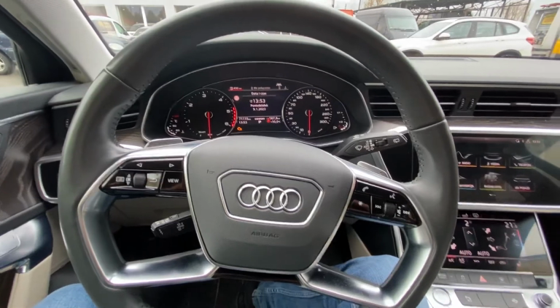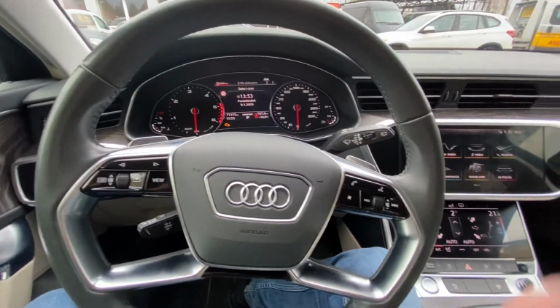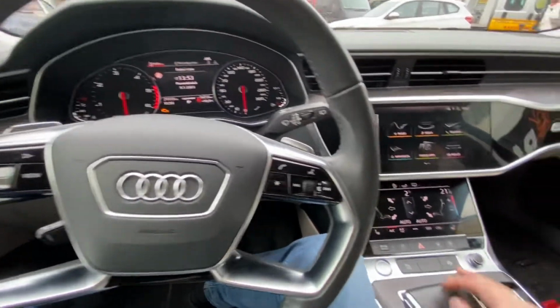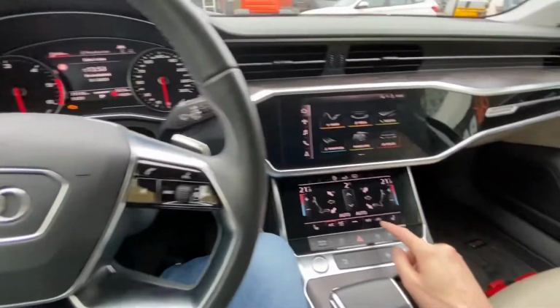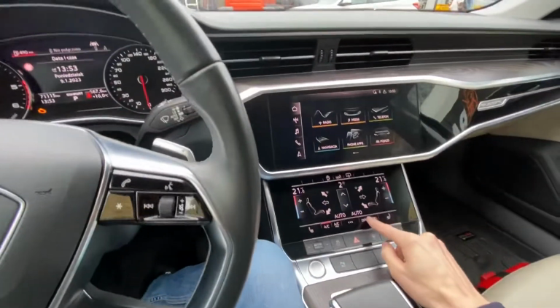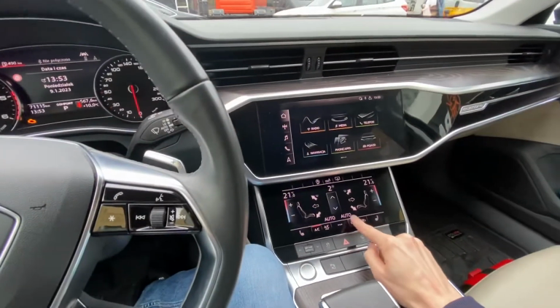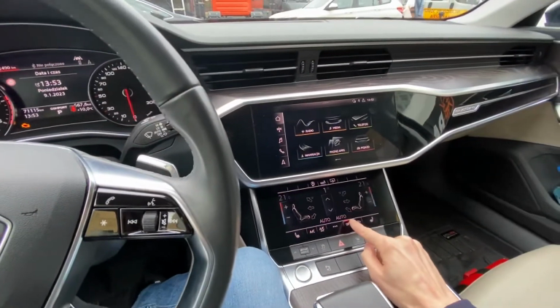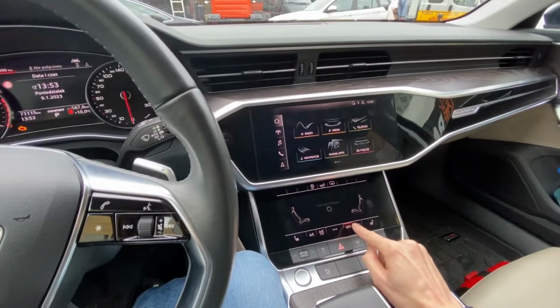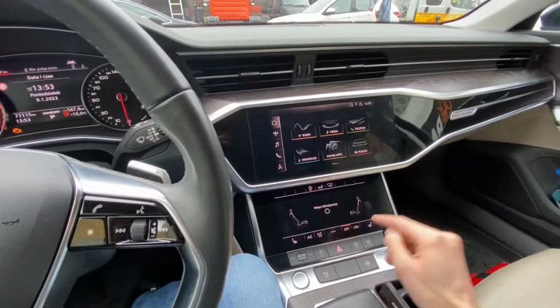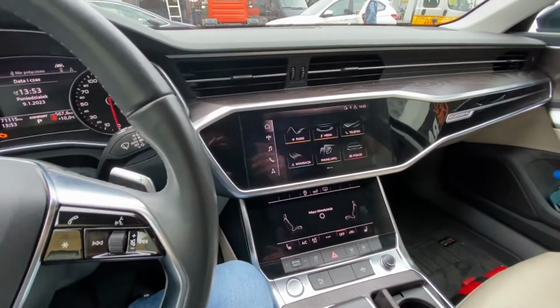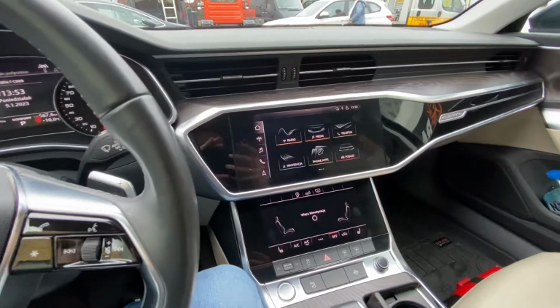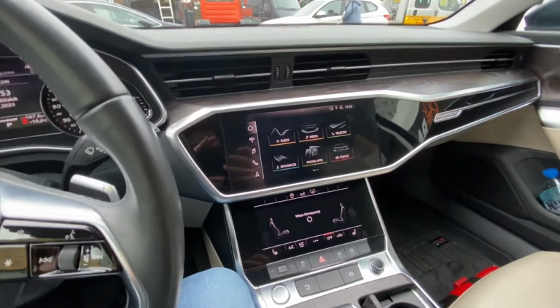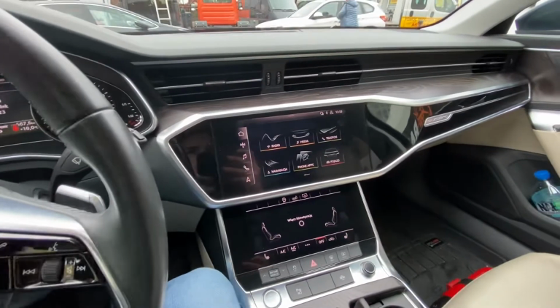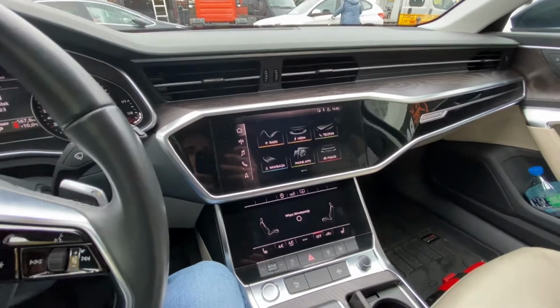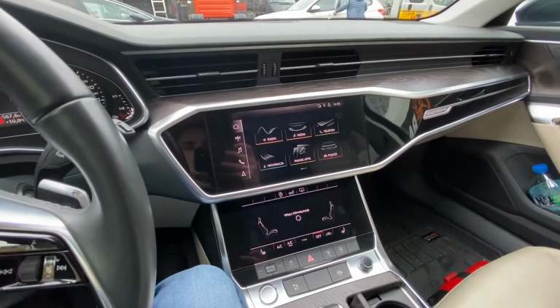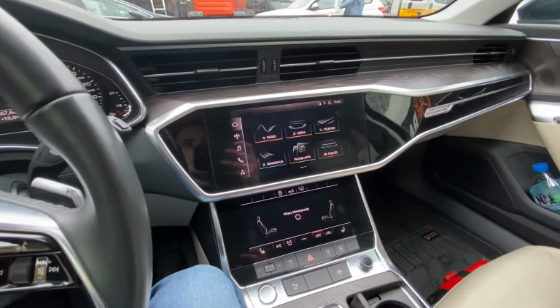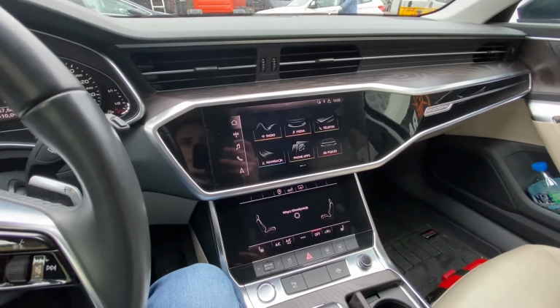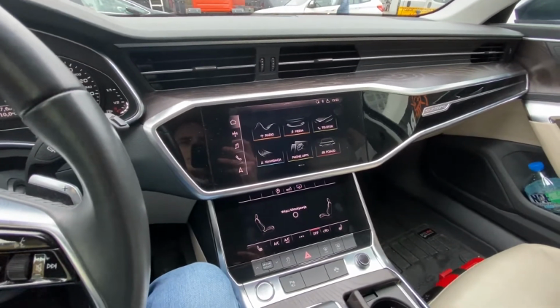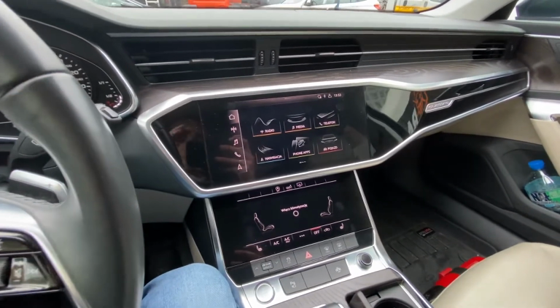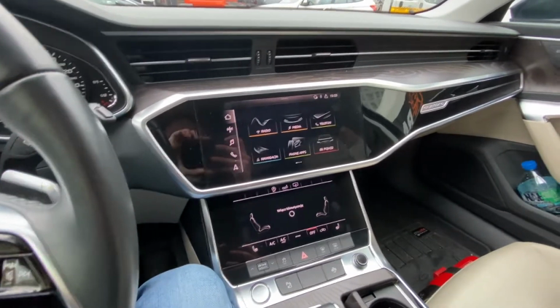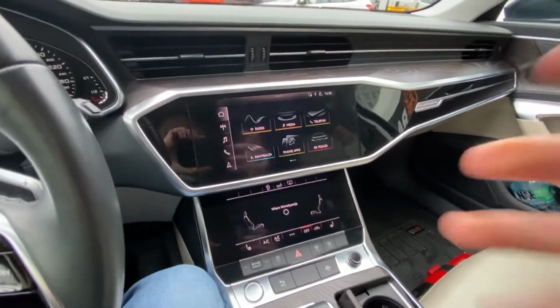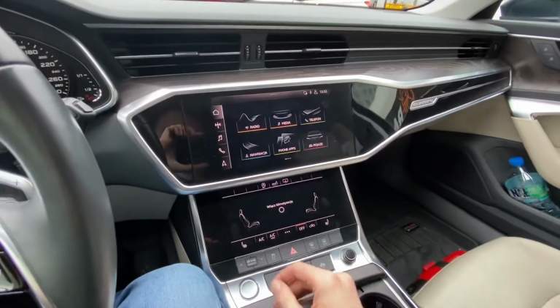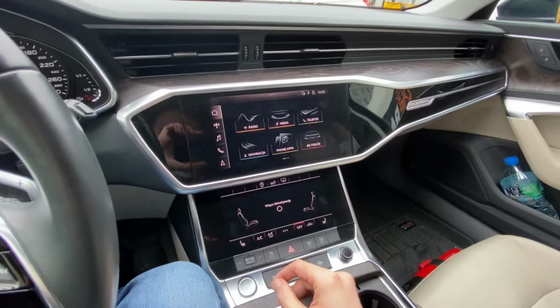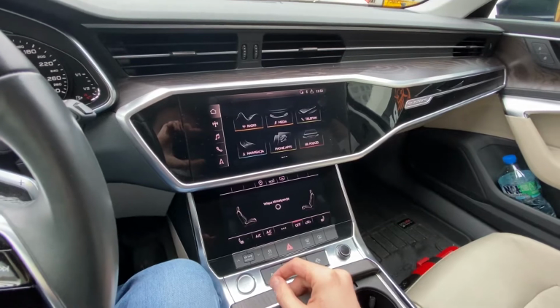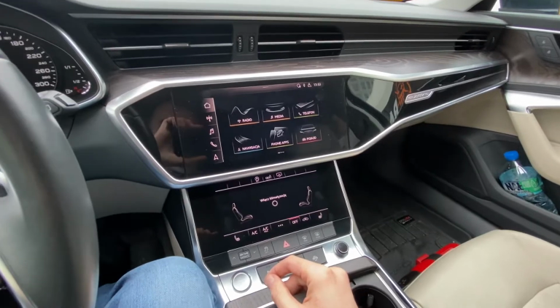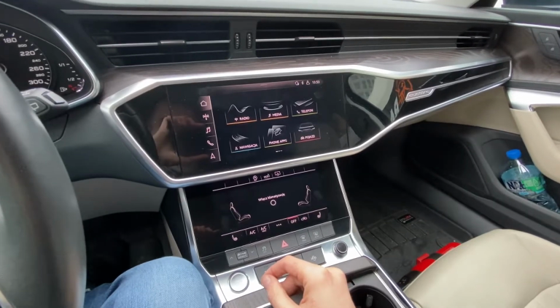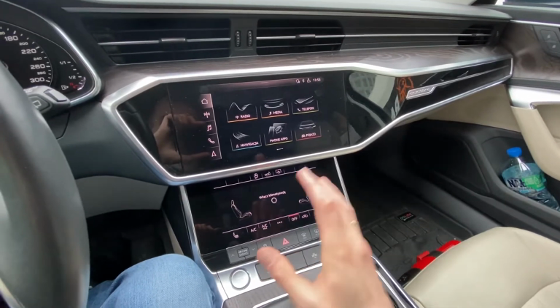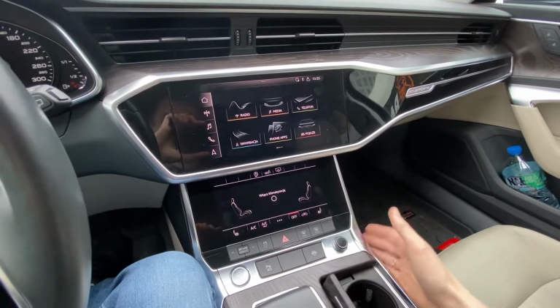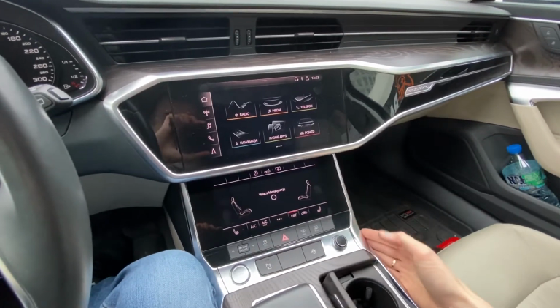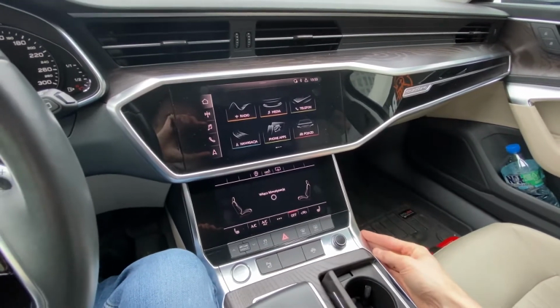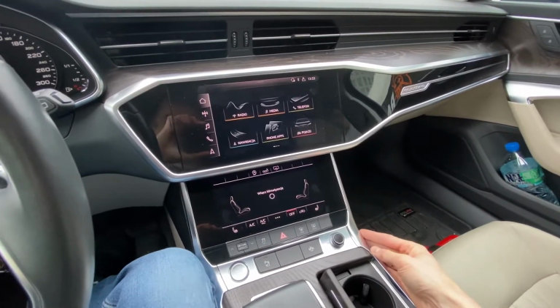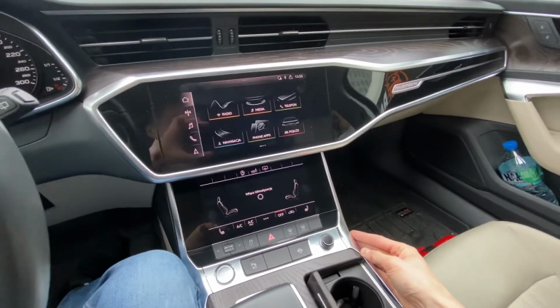Today we are in an Audi with the MH2P system — this is the MIP2 Premium device, and I'm going to show you how to force reboot this system.